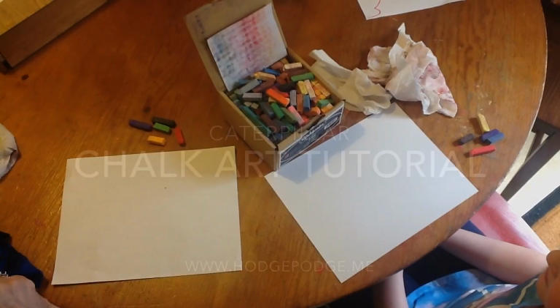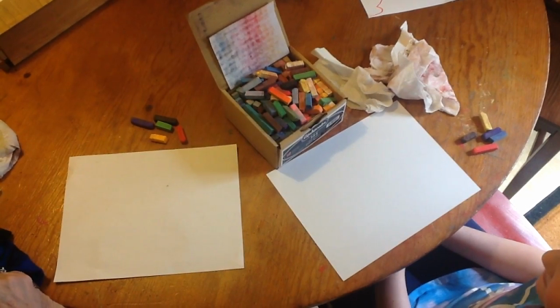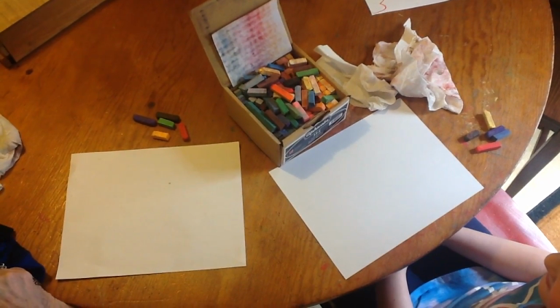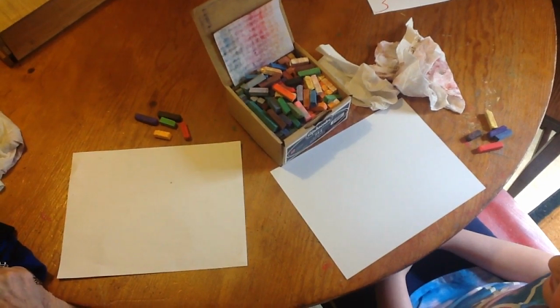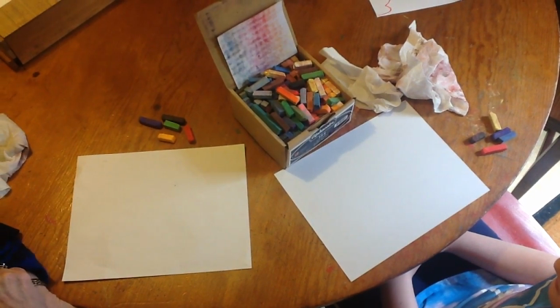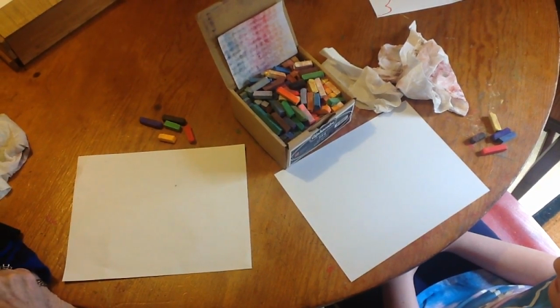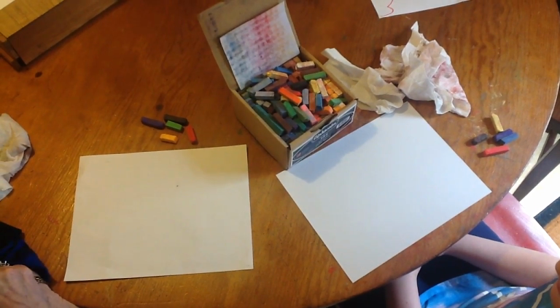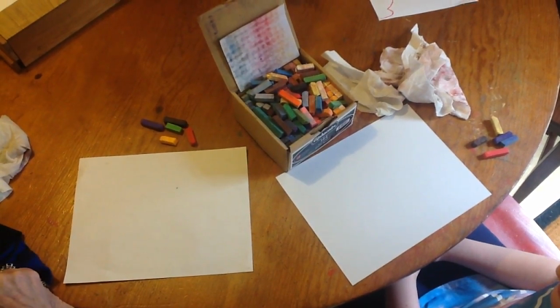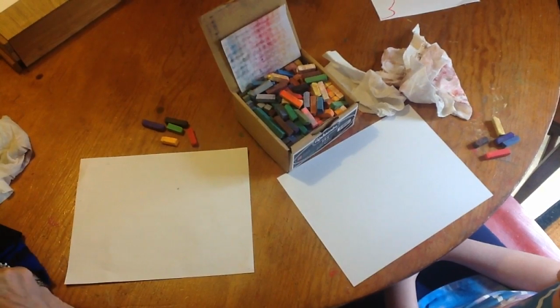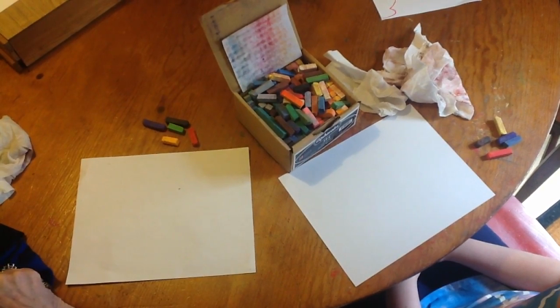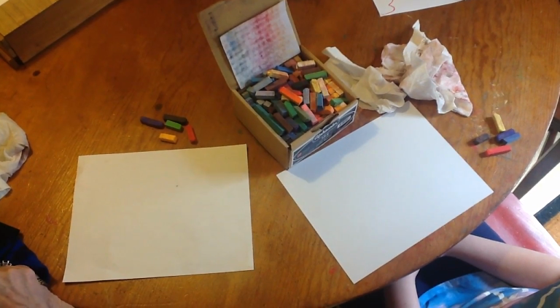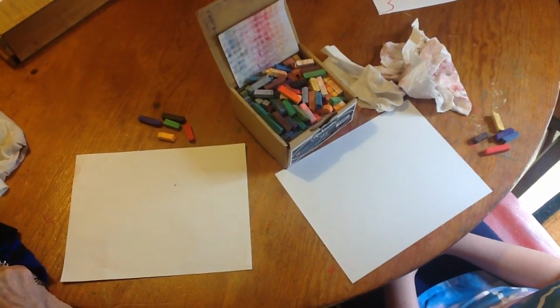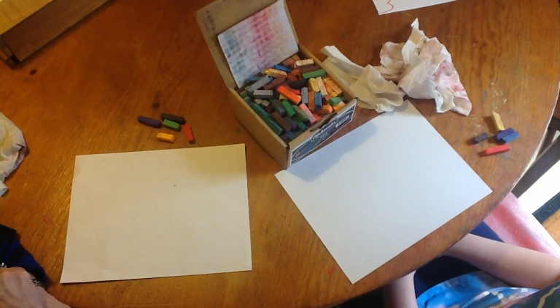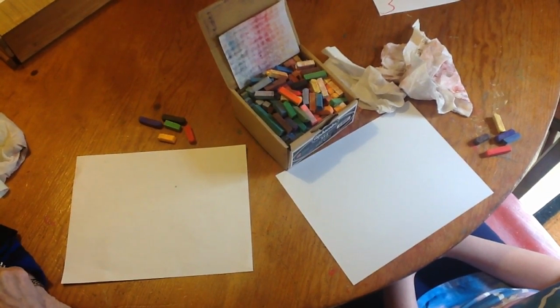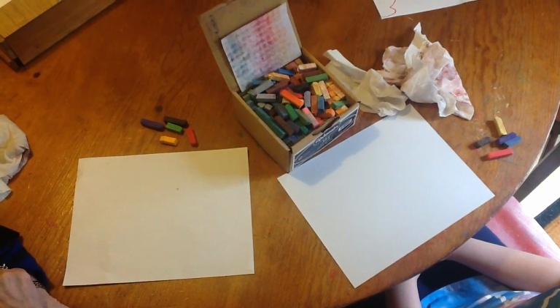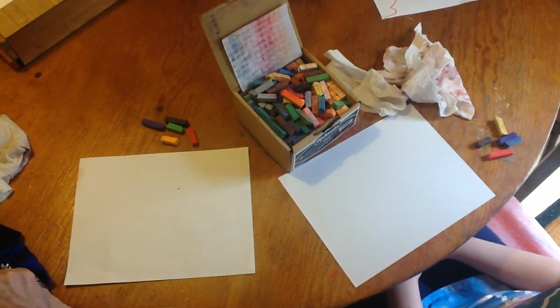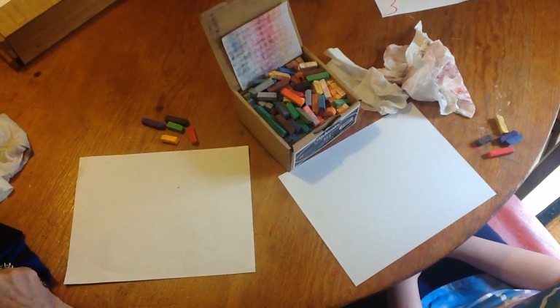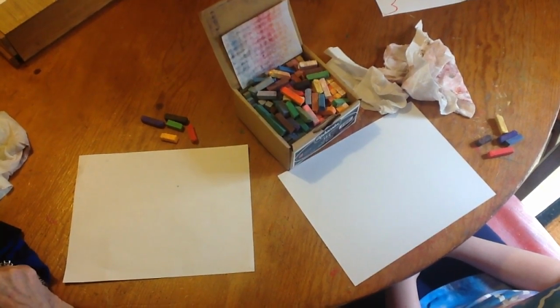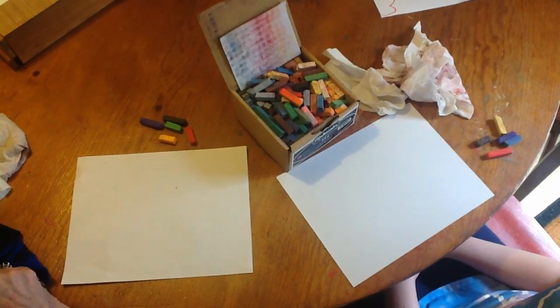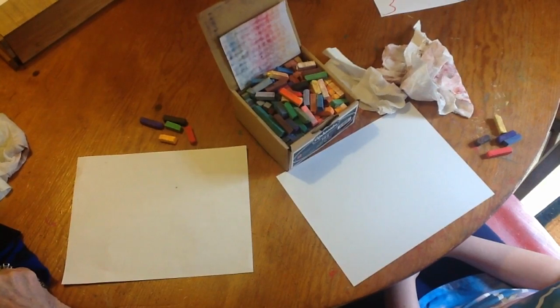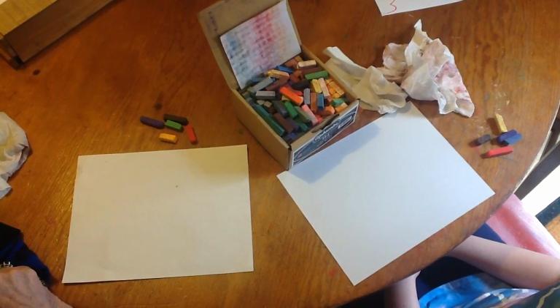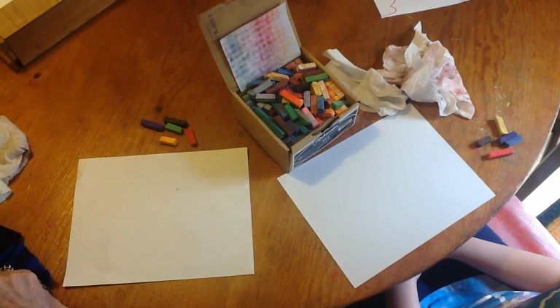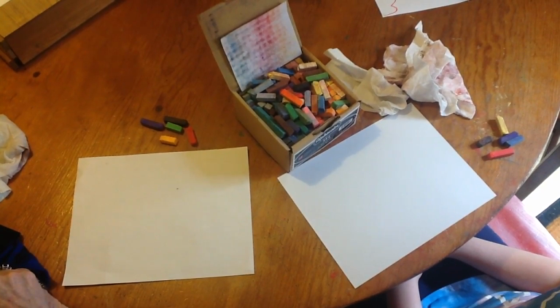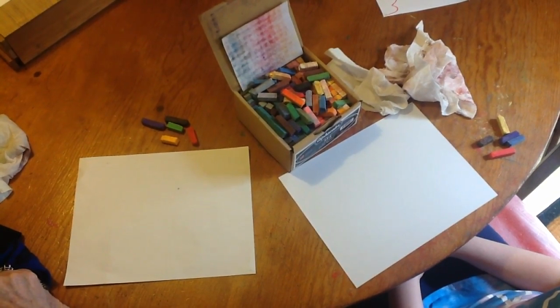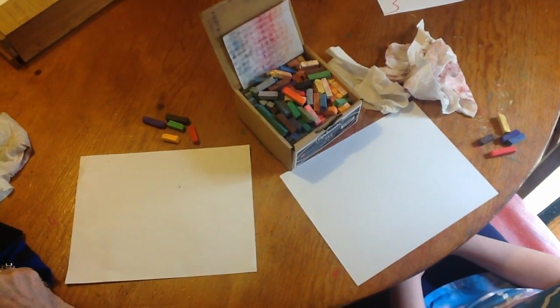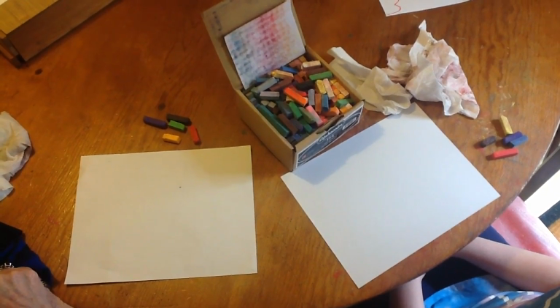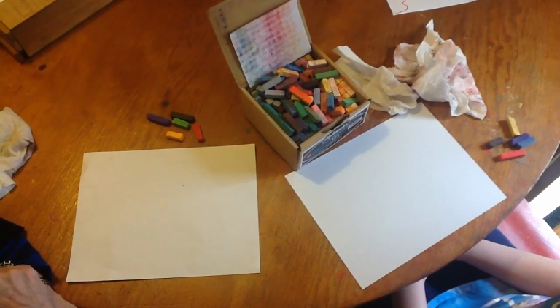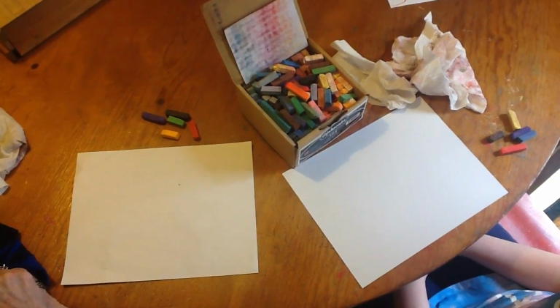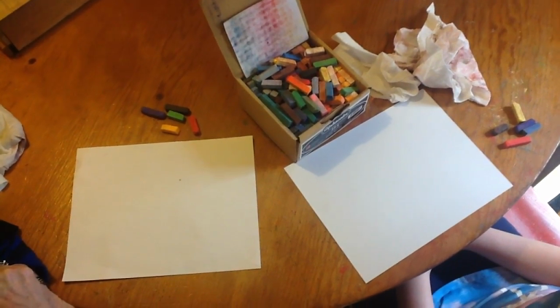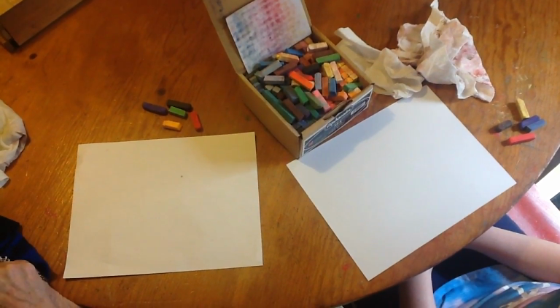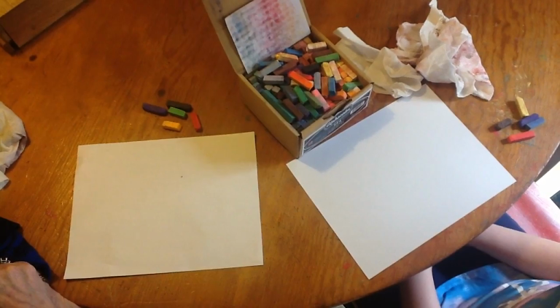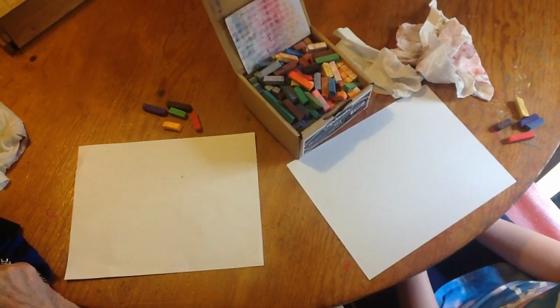Today is a special day. I am being taught by my granddaughter, my youngest granddaughter — one of my youngest — and we are going to do a caterpillar on a flower.